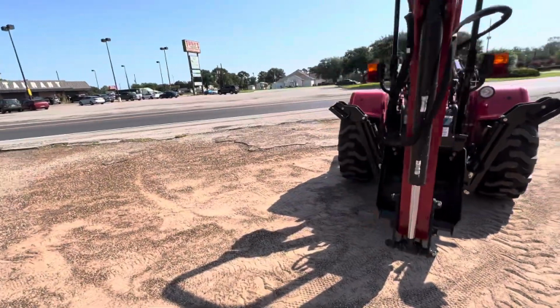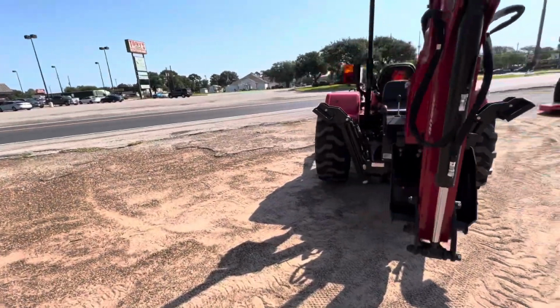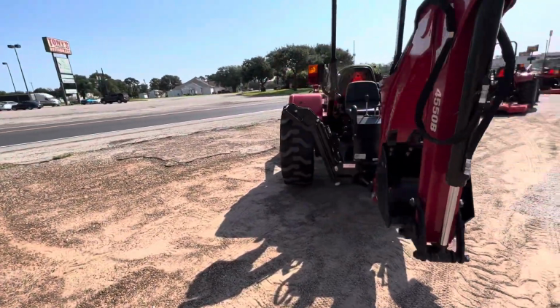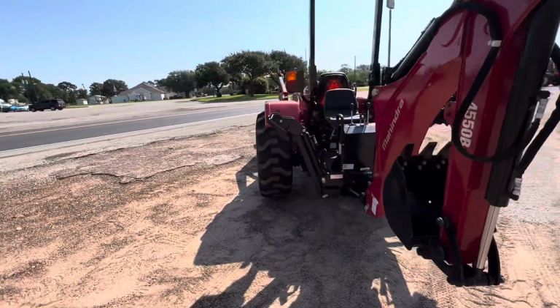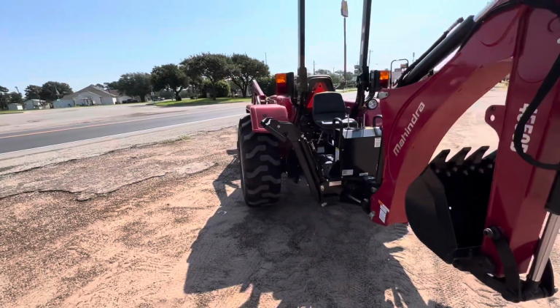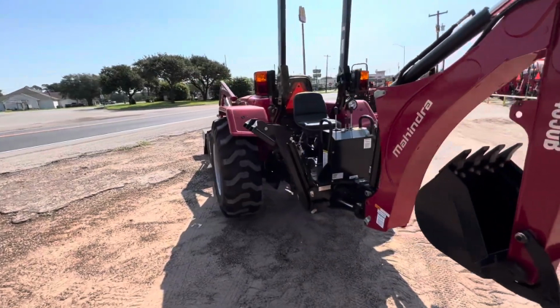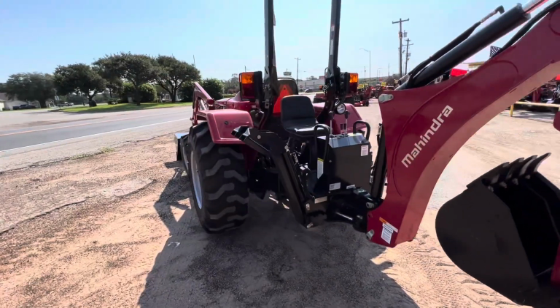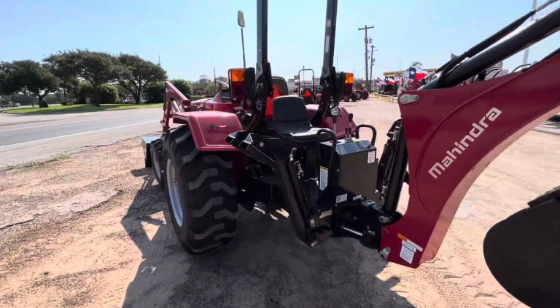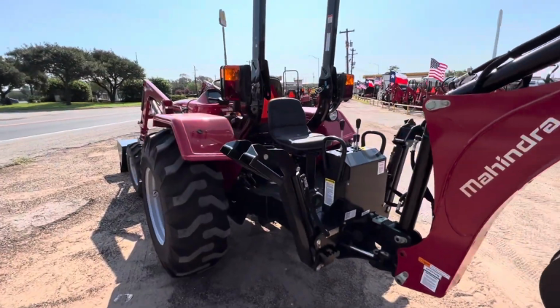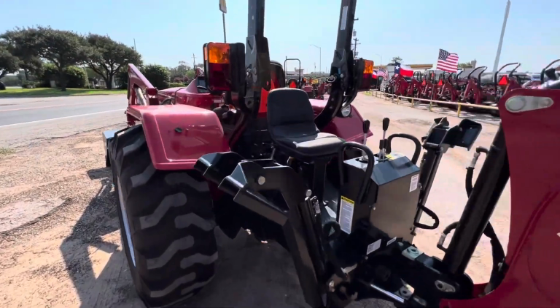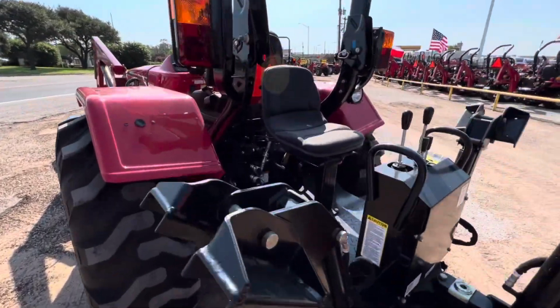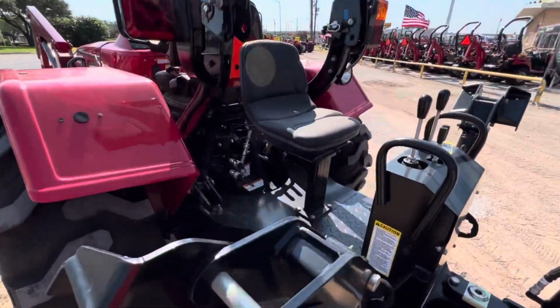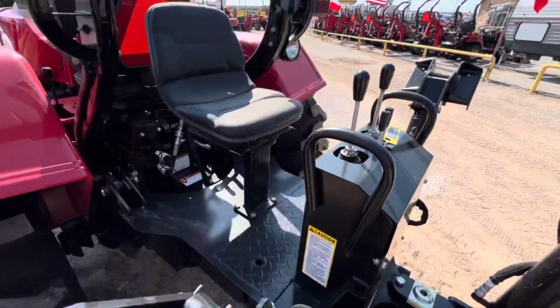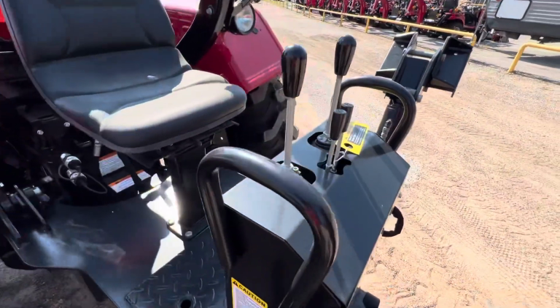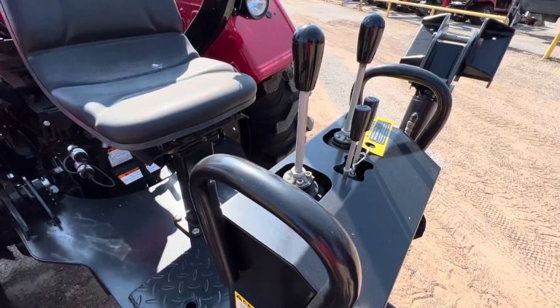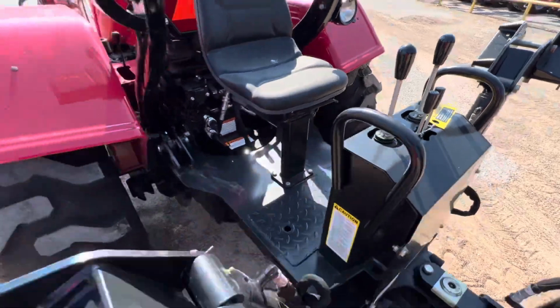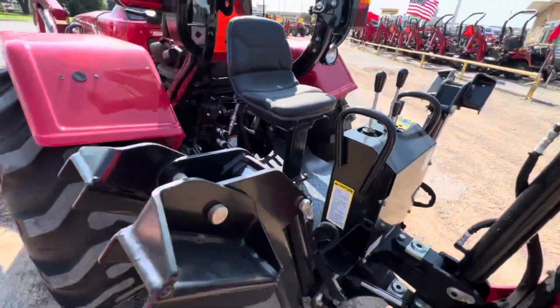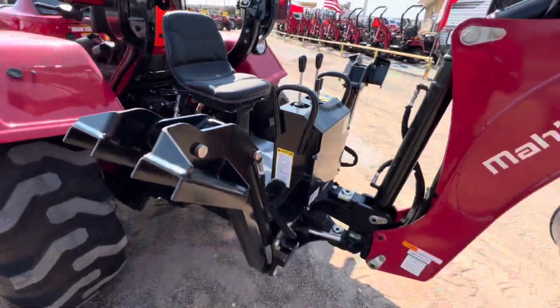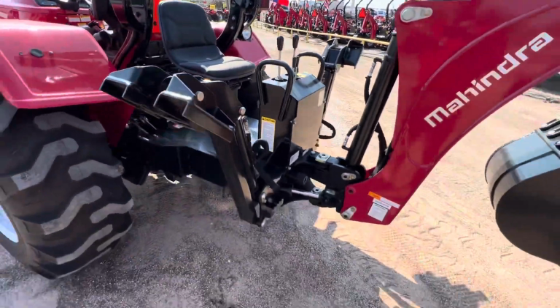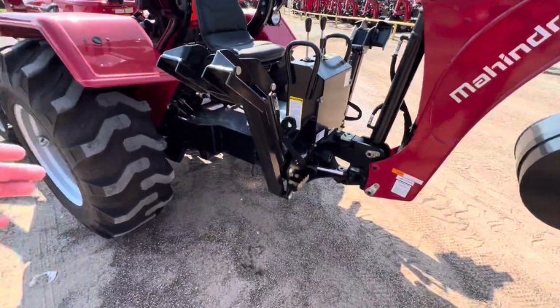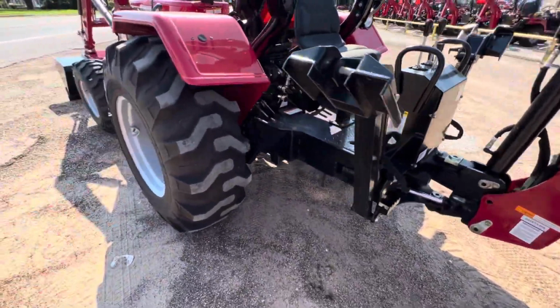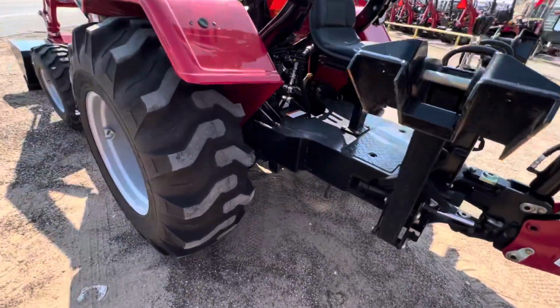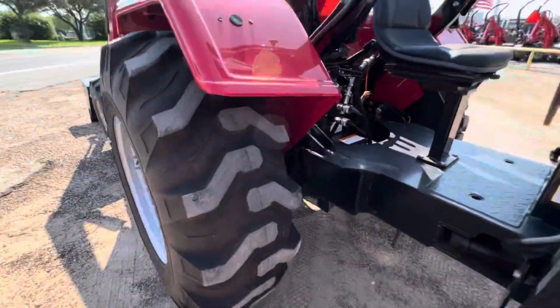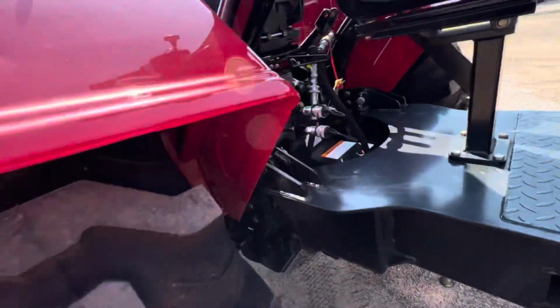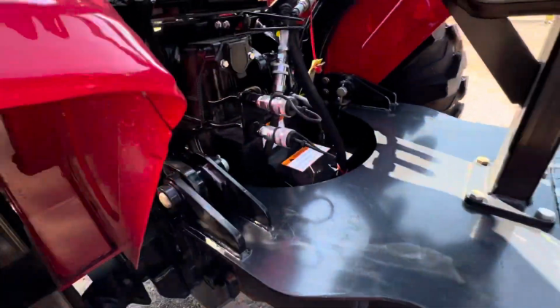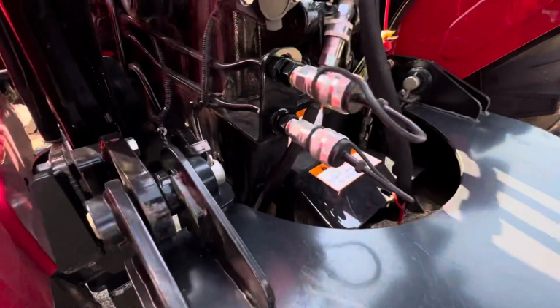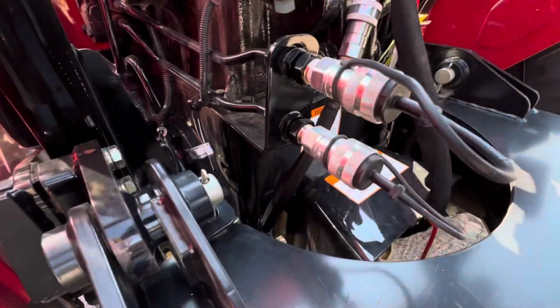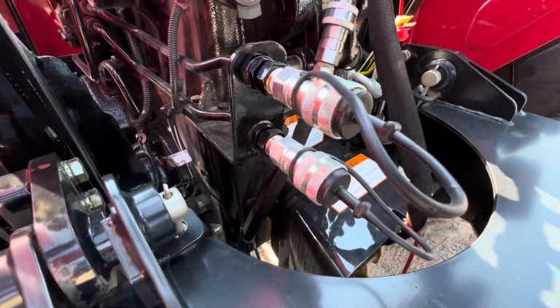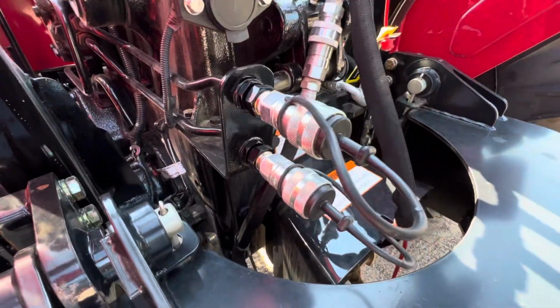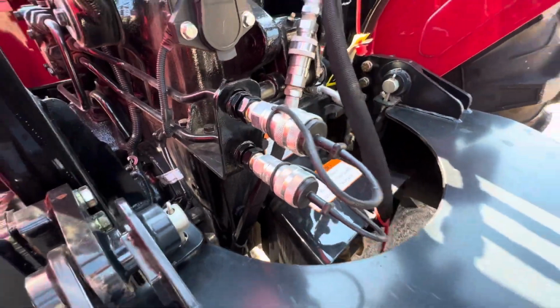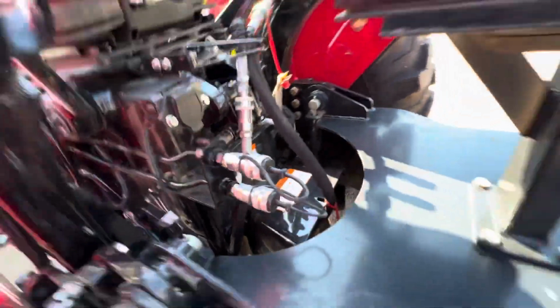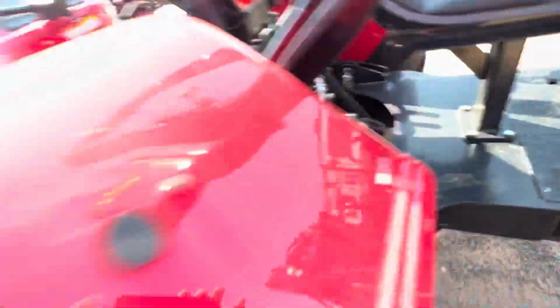This is going to be definitely the best value for the size. You have a separate seat for the backhoe there, all your controls right here. You can remove the whole backhoe super easy. It also does have an auxiliary remote included as well for additional implements that require hydraulics.